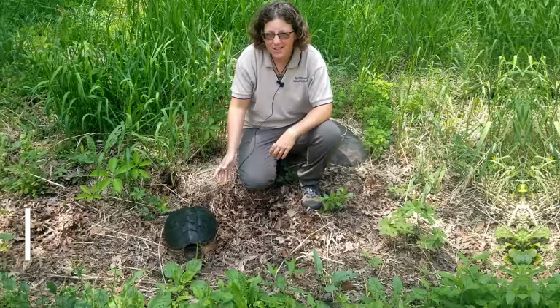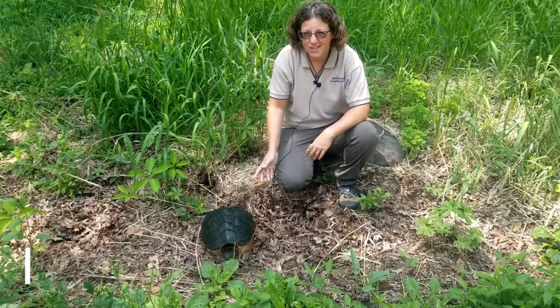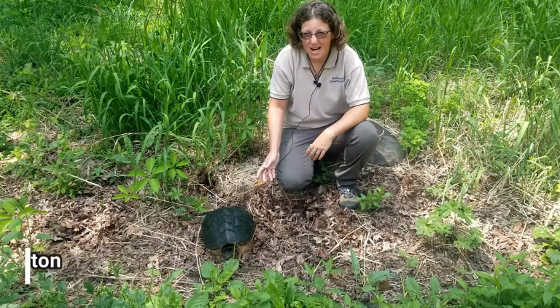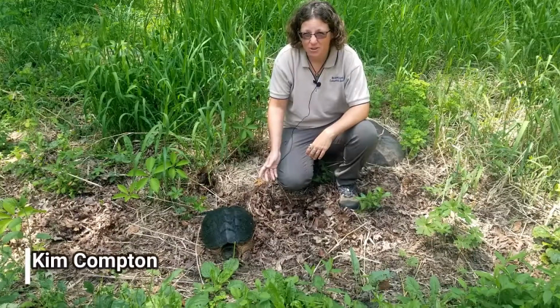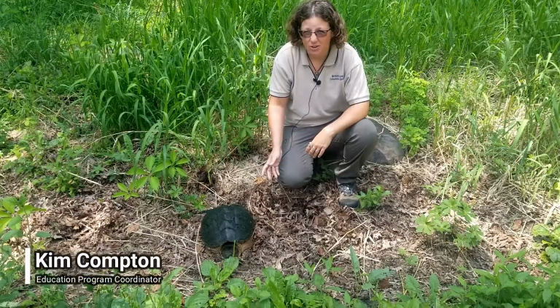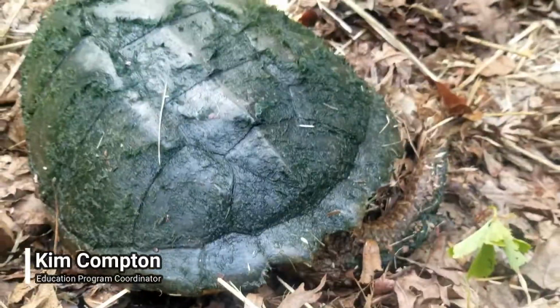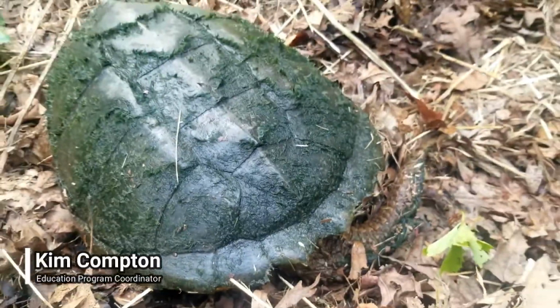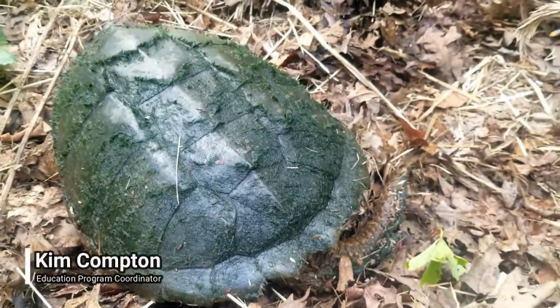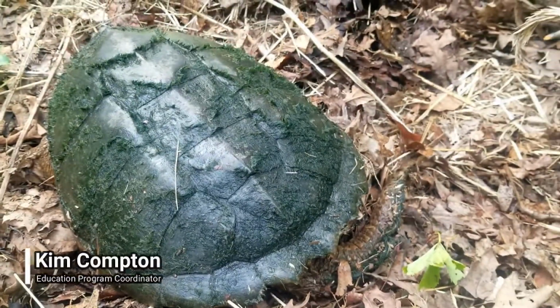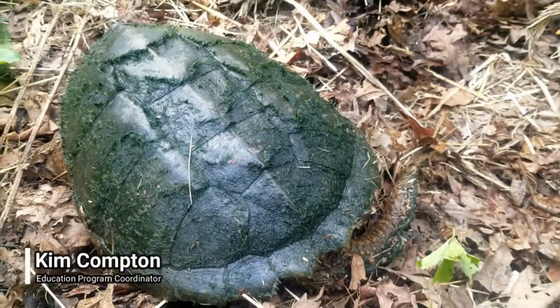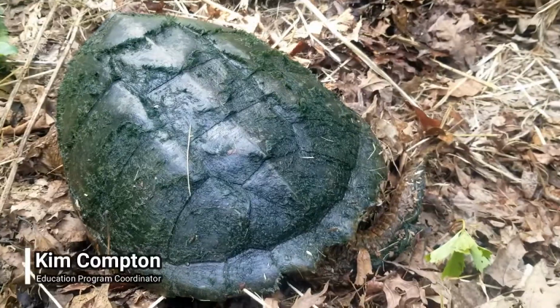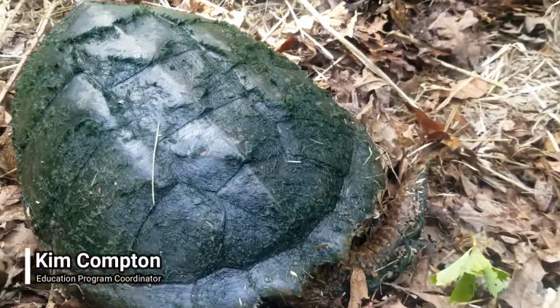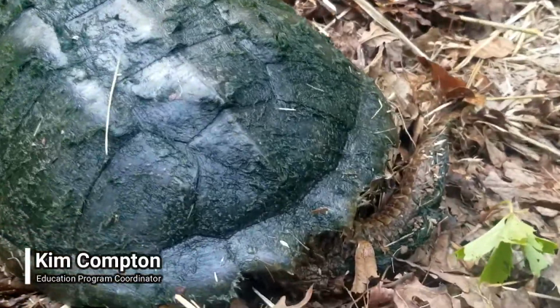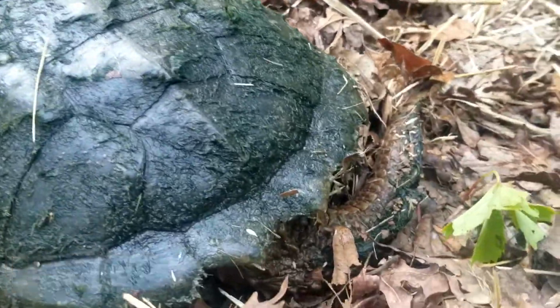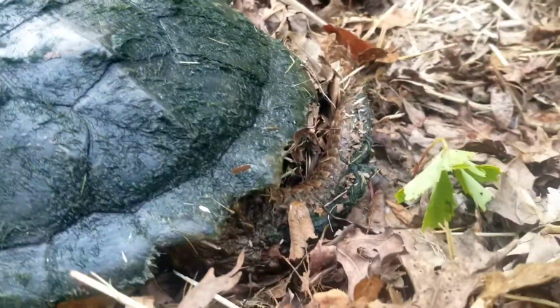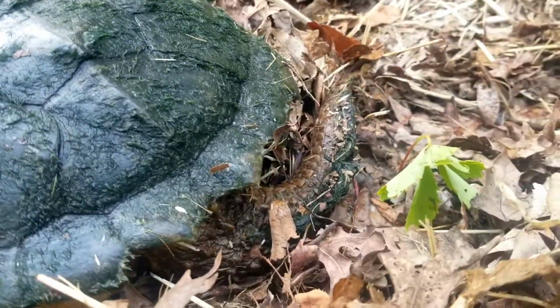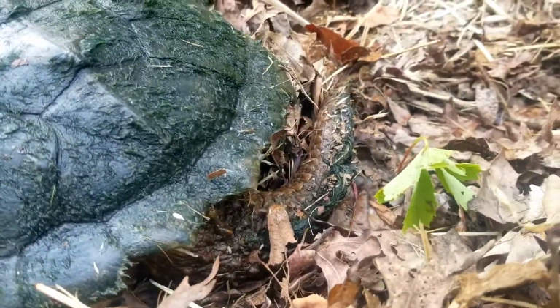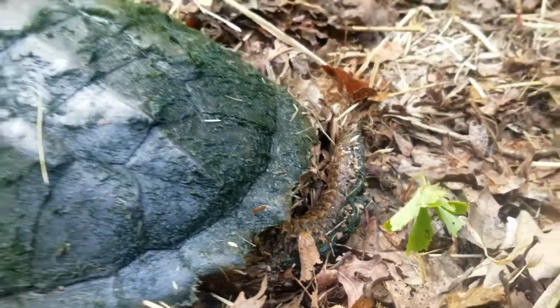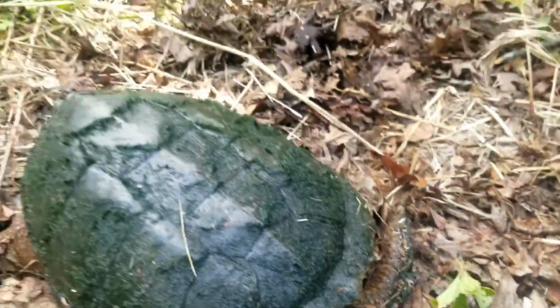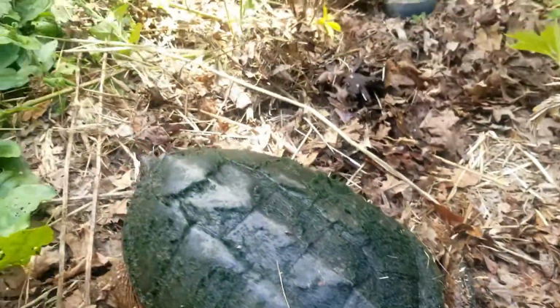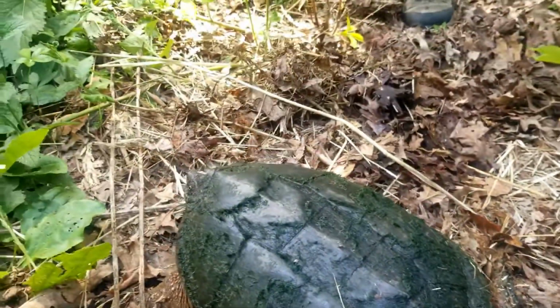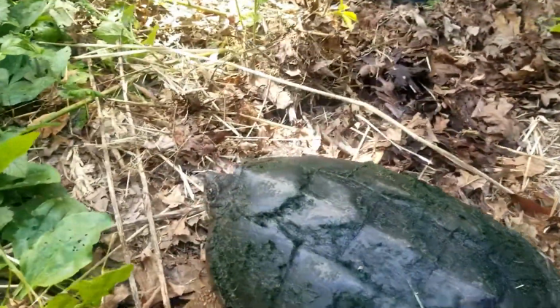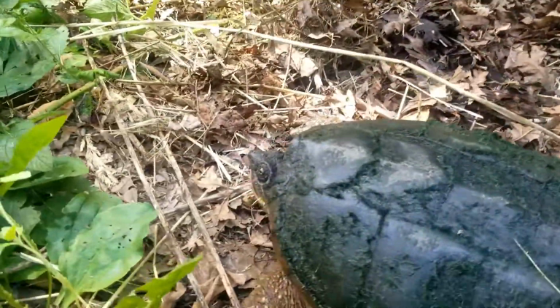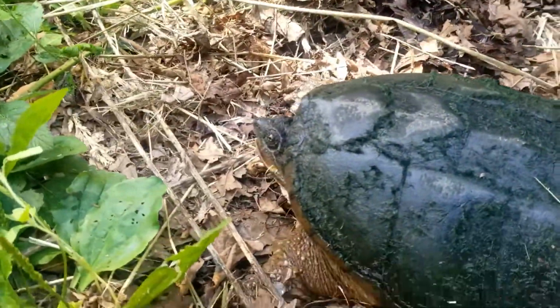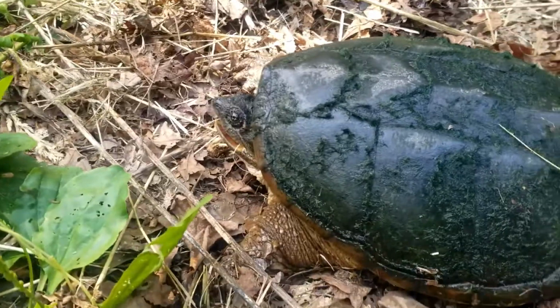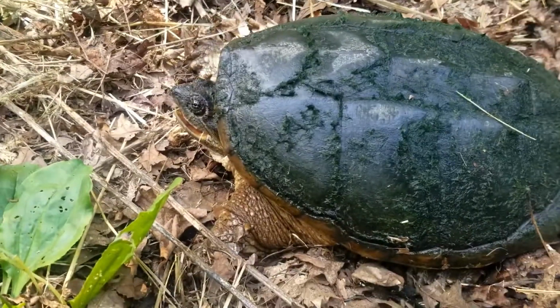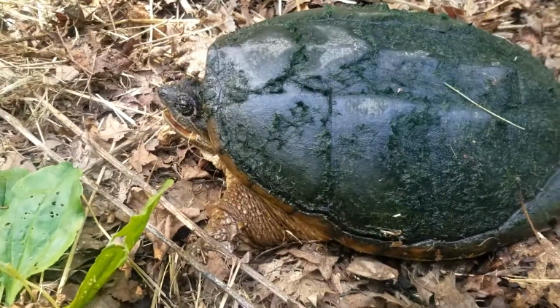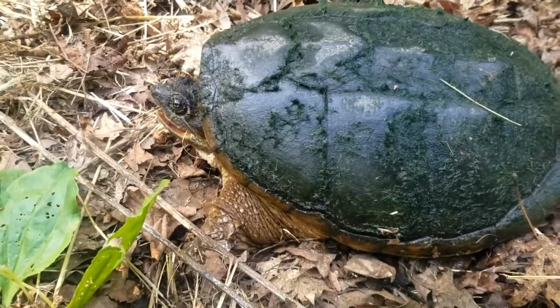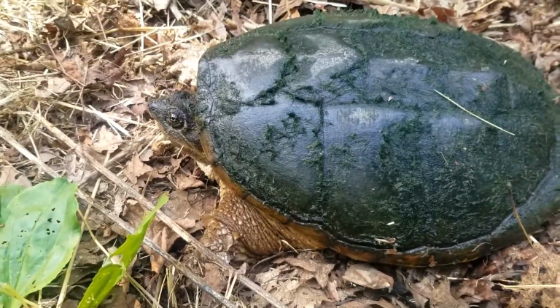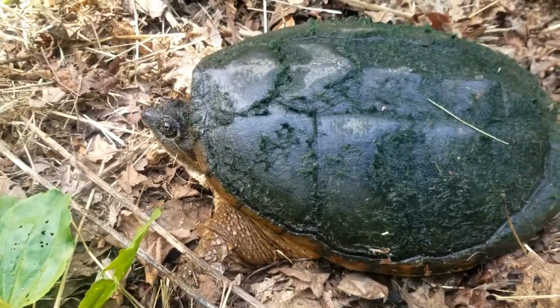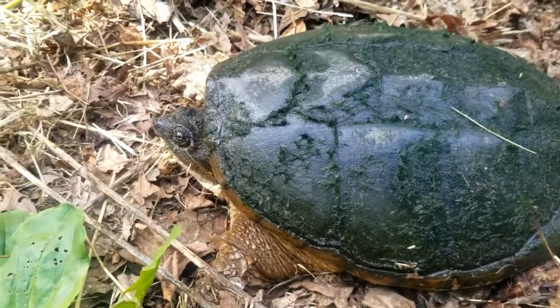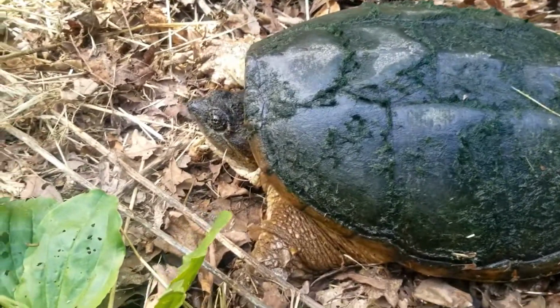This is a snapping turtle. You can tell by its pronounced ridge down the center of the top of its shell, or carapace, and the points at the back of the shell. It also doesn't have very high of a dome.